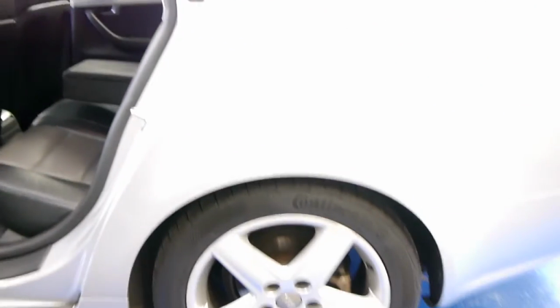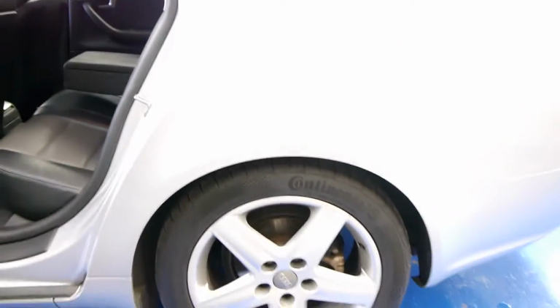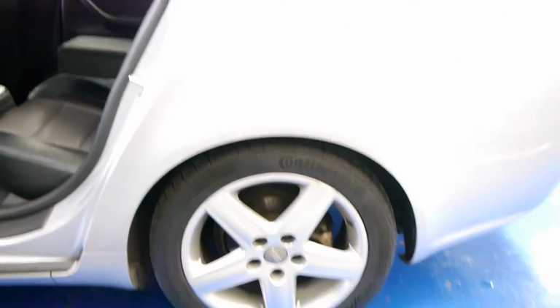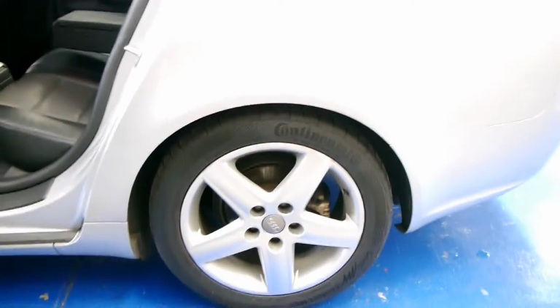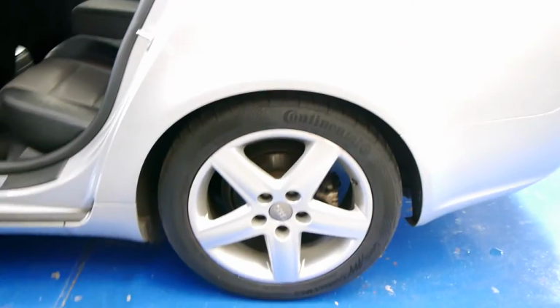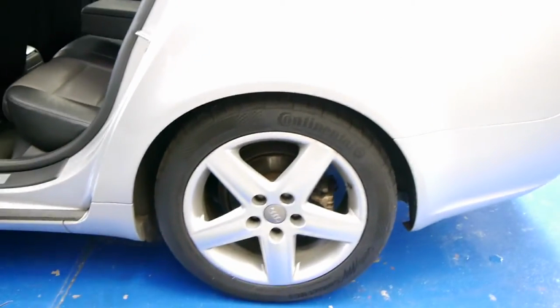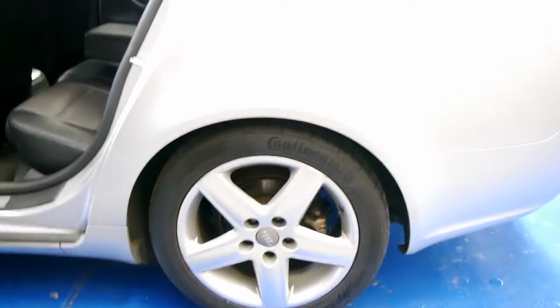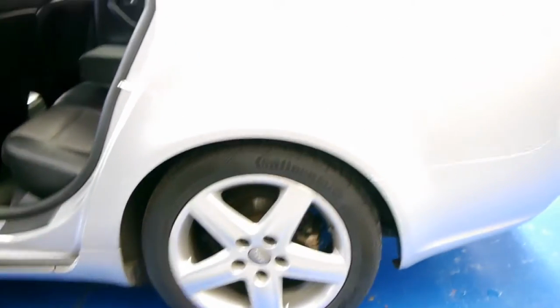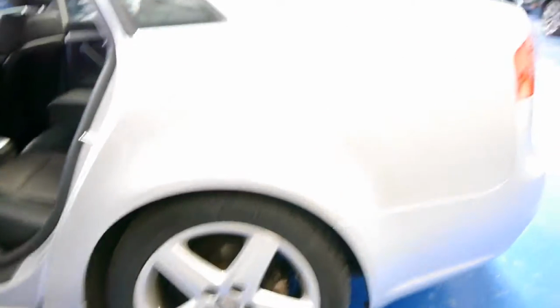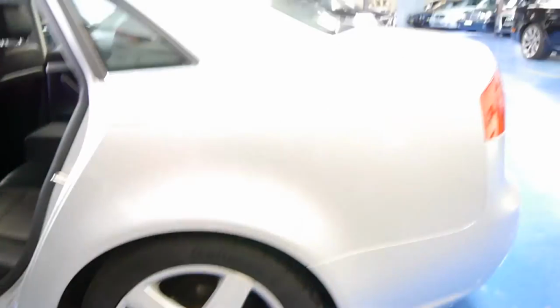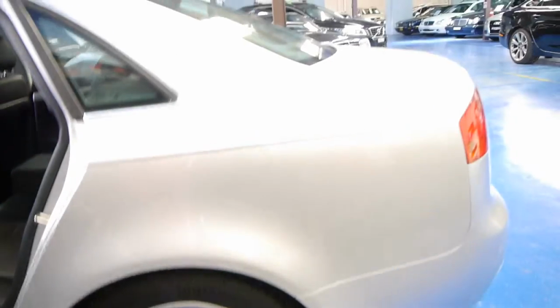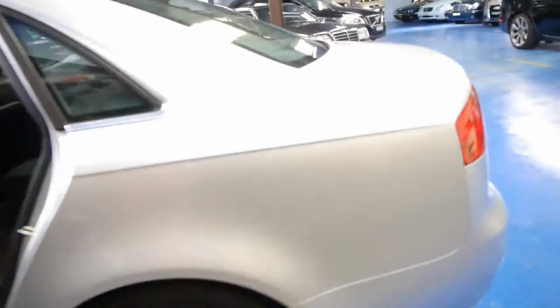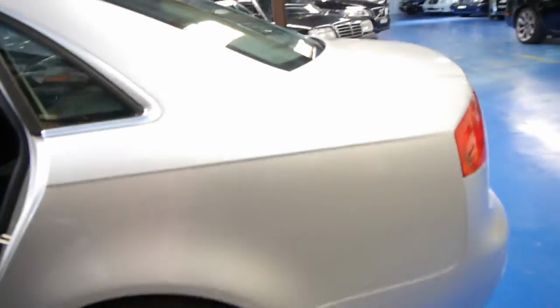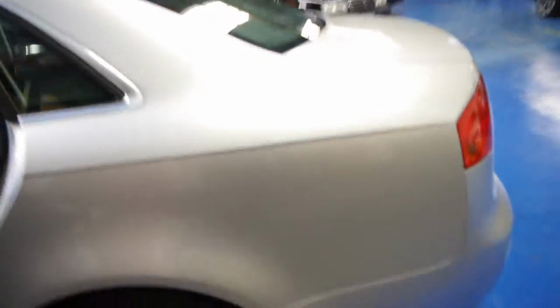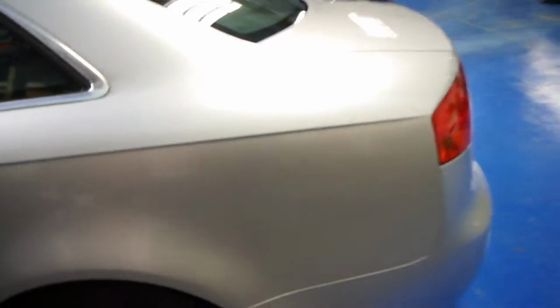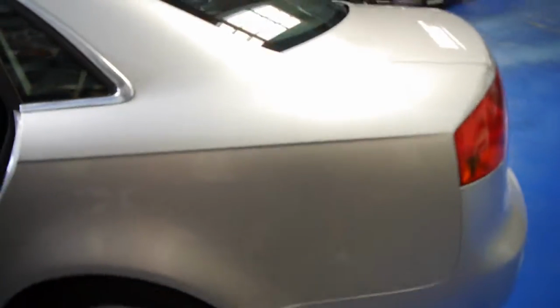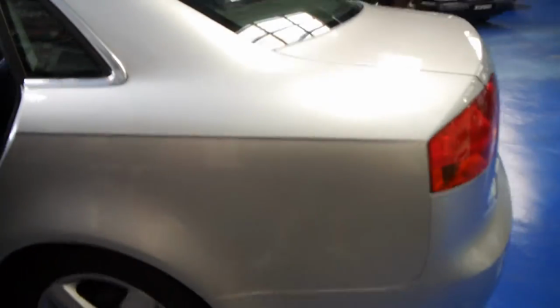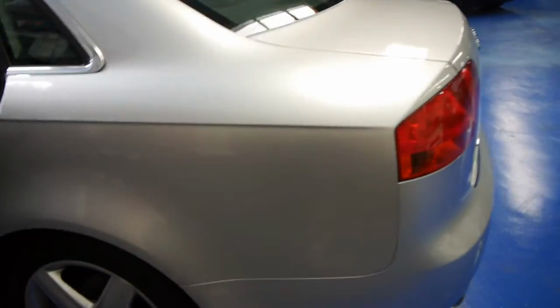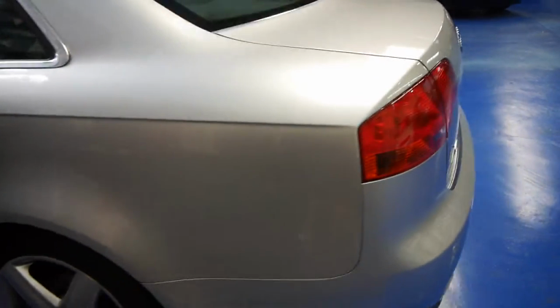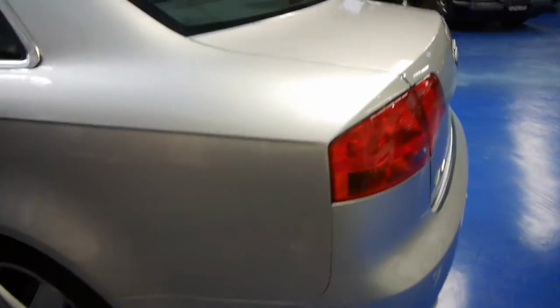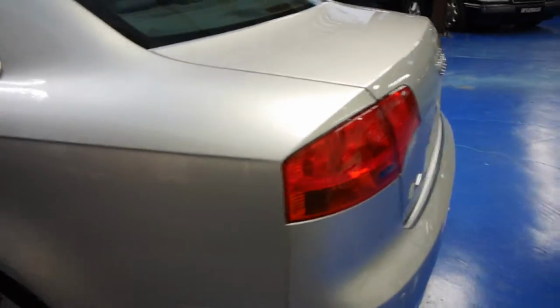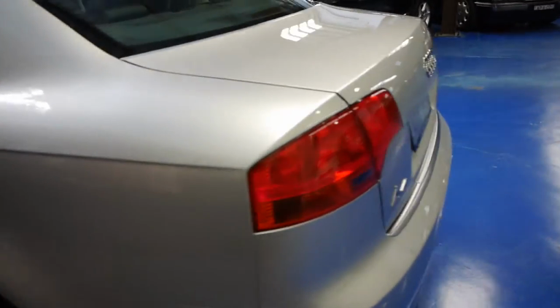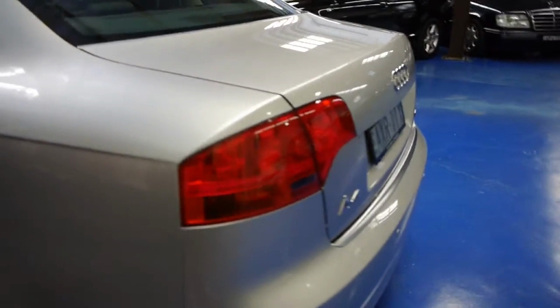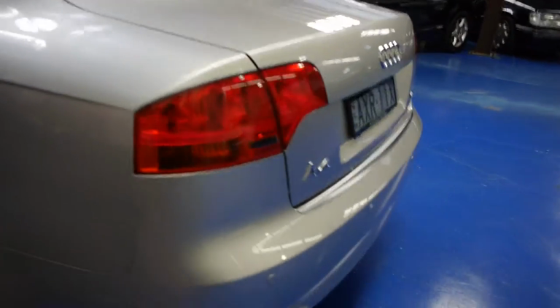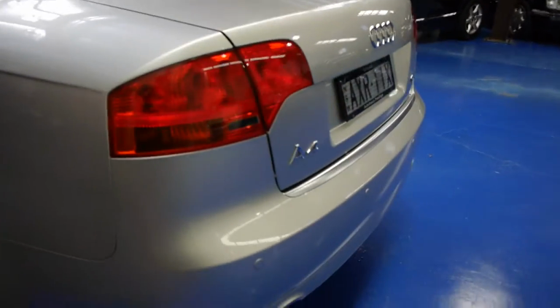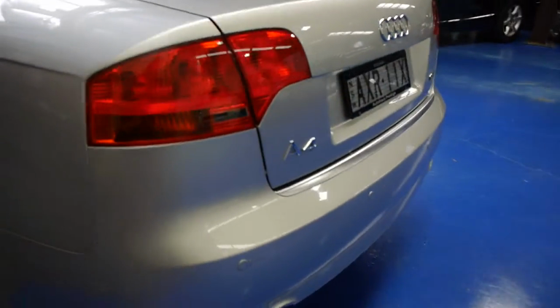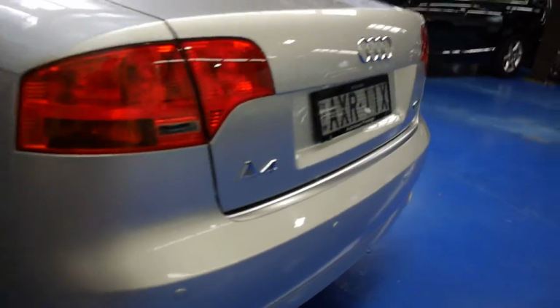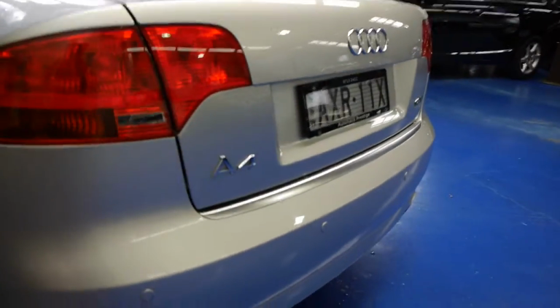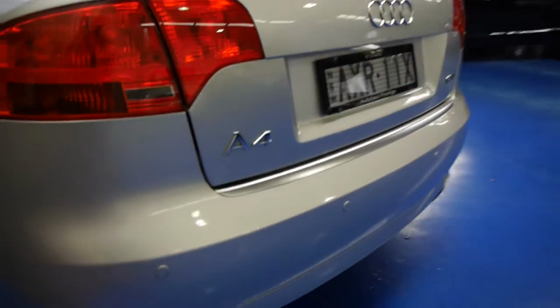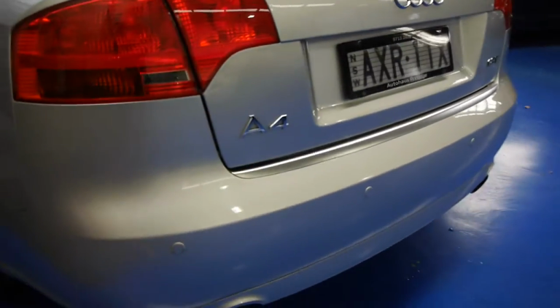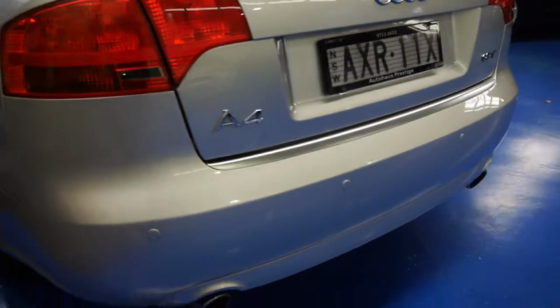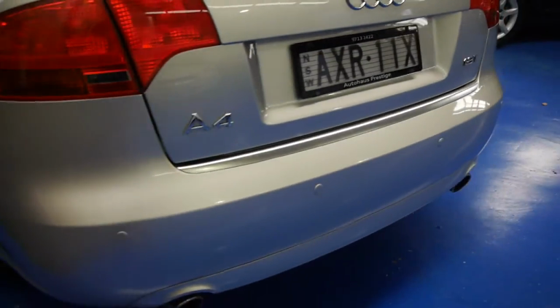A nice set of continental tyres. The paintwork is impeccable. The rear parking sensors are aftermarket.